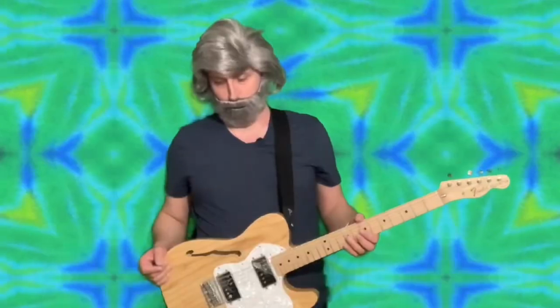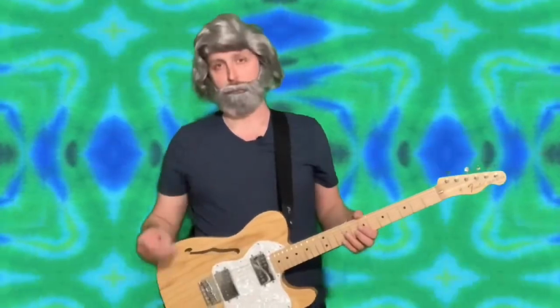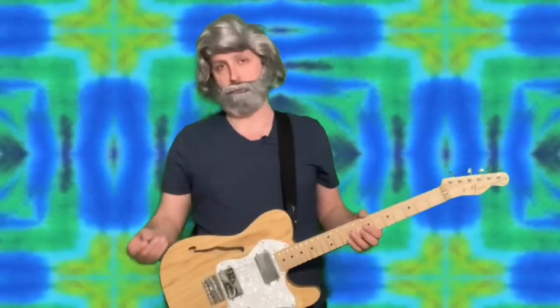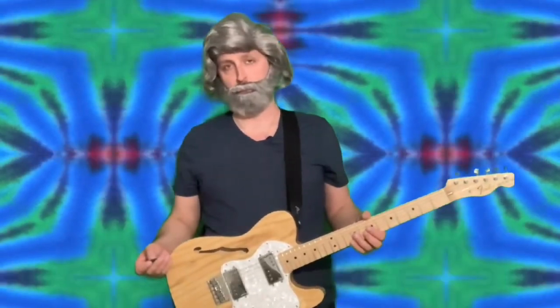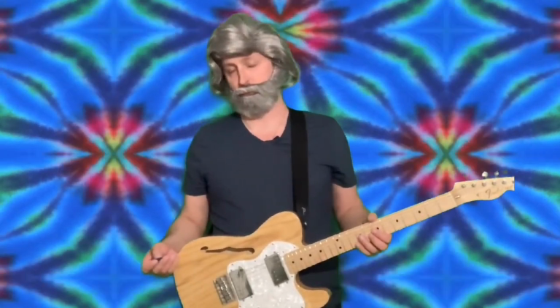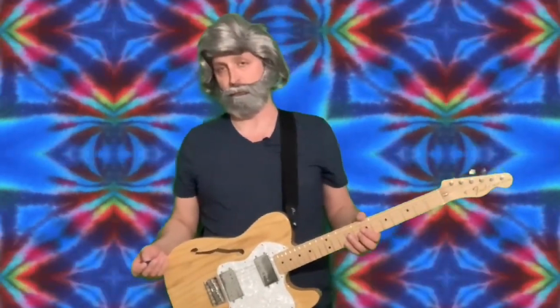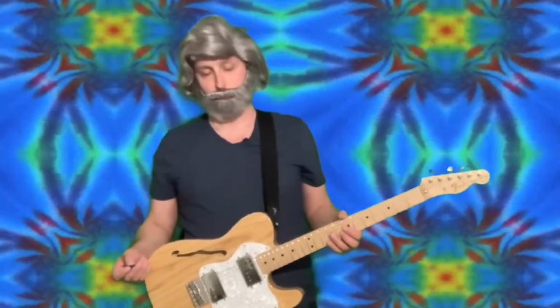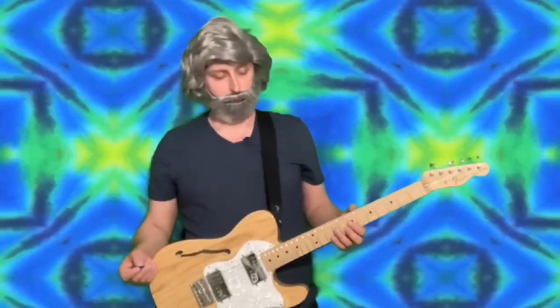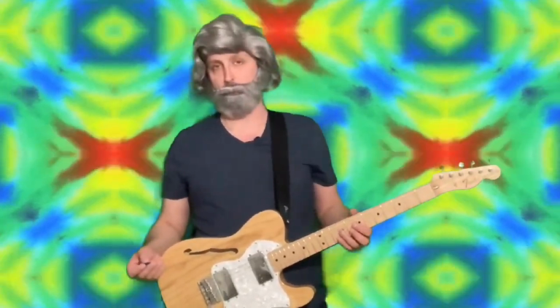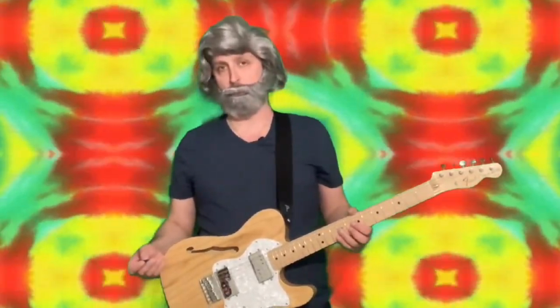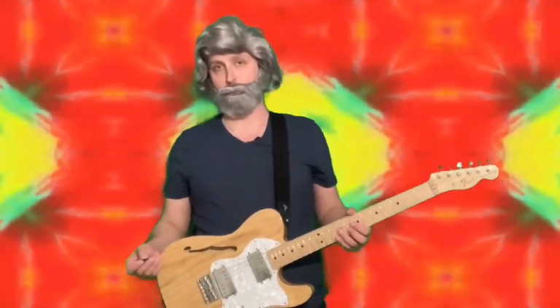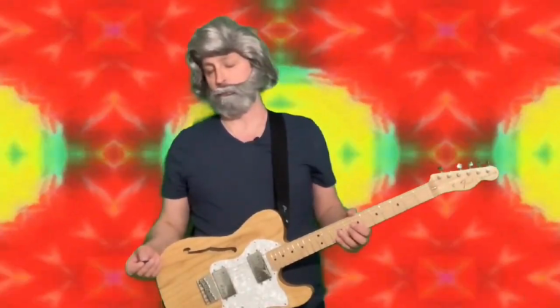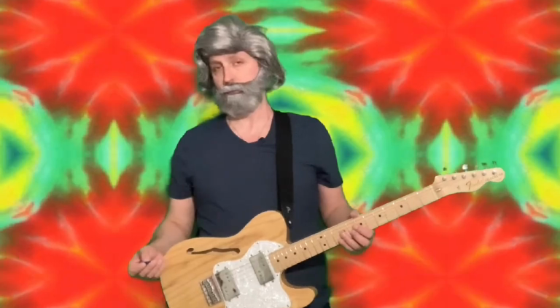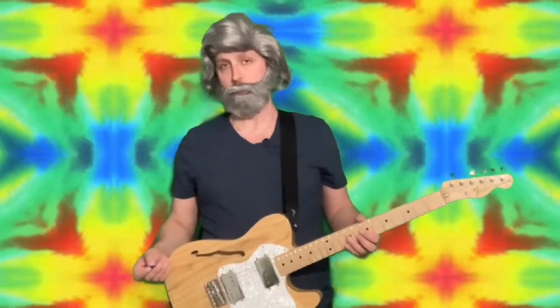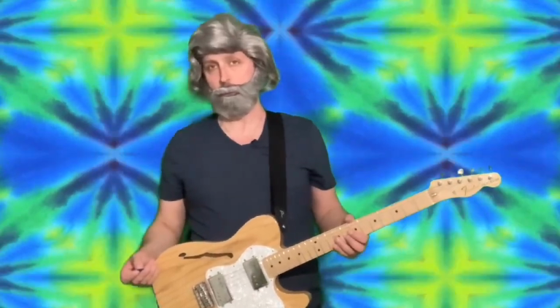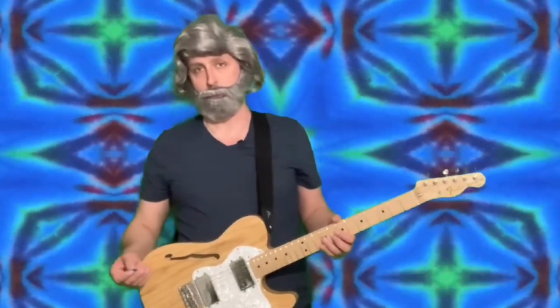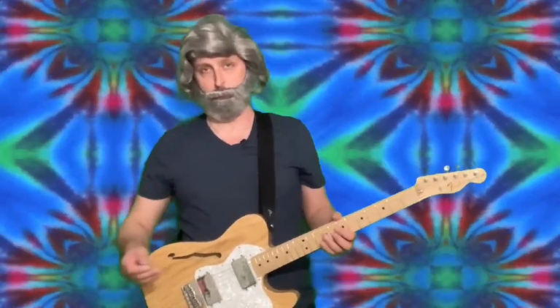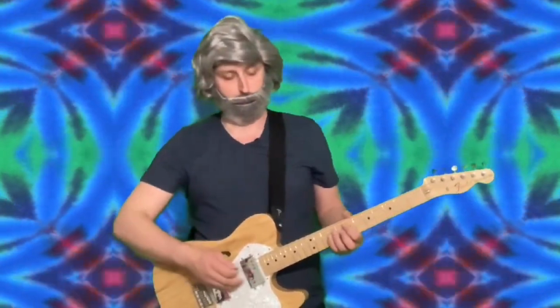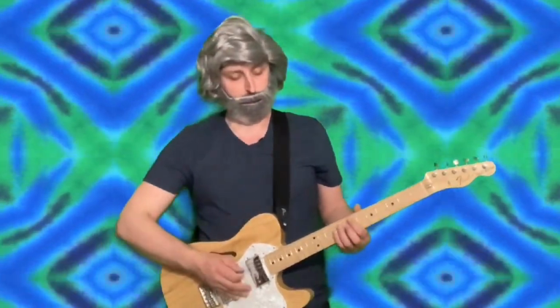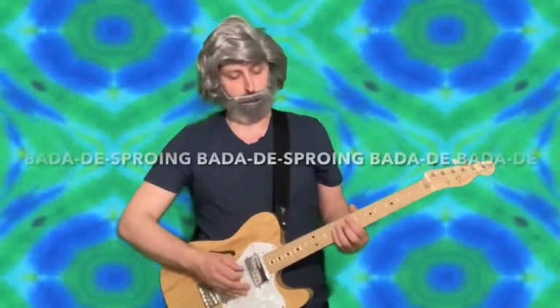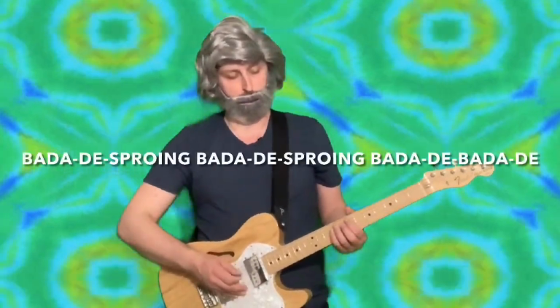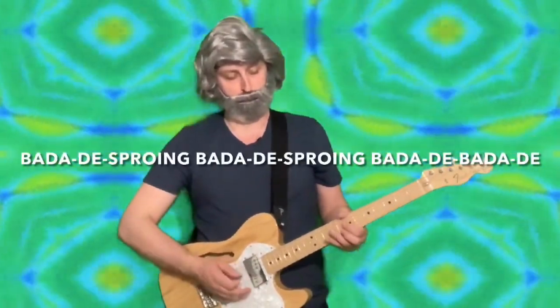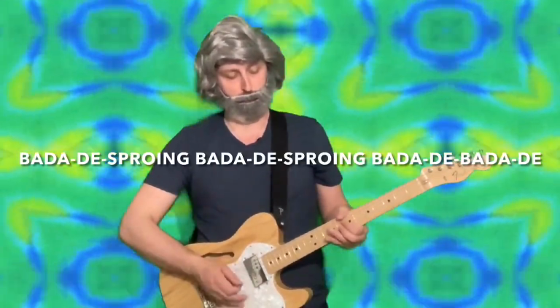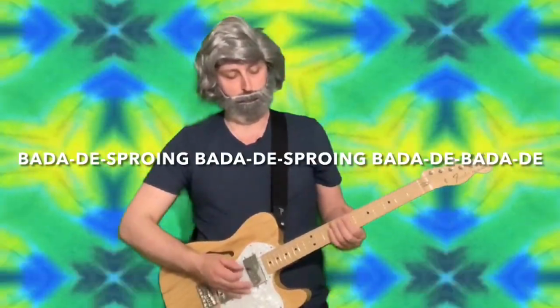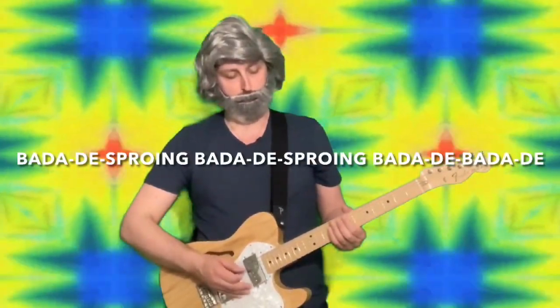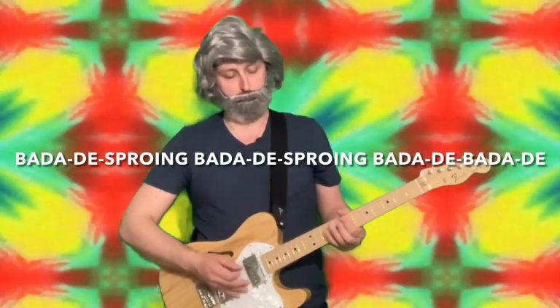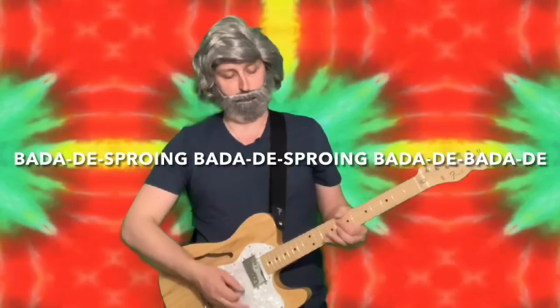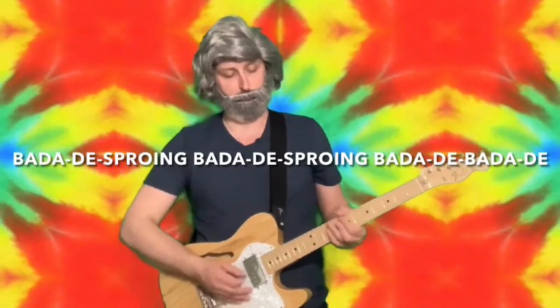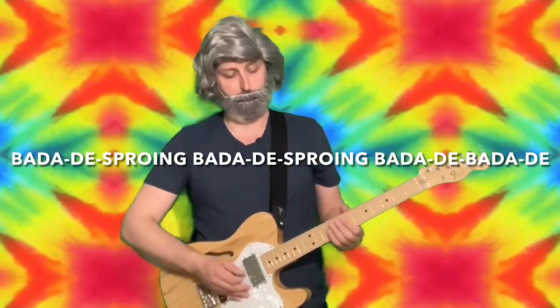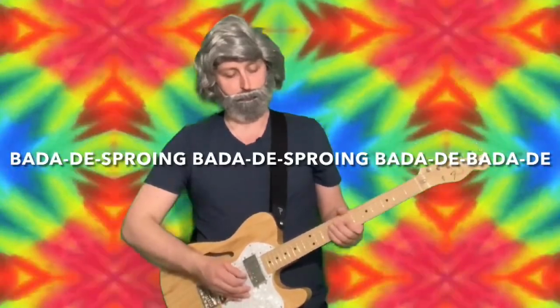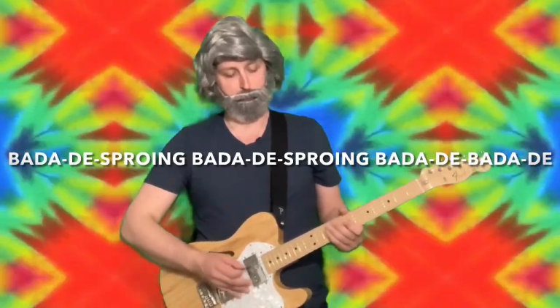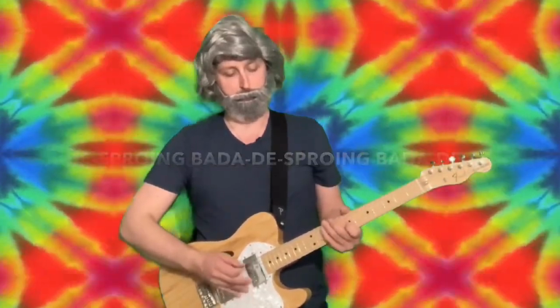Now for this next exercise, you can follow along with the book of notation you have at home. This part goes: ba-da-dee, sproing, ba-da-dee, sproing, ba-da-dee, ba-da-dee.